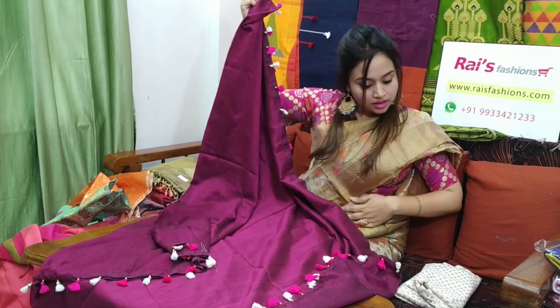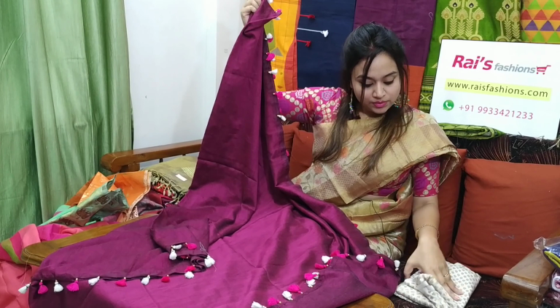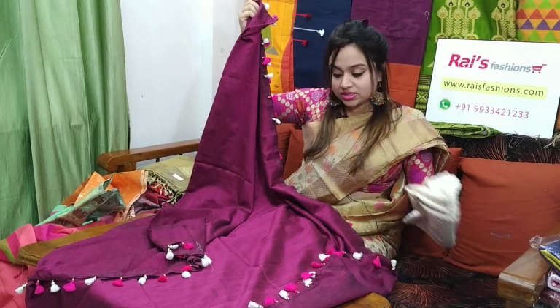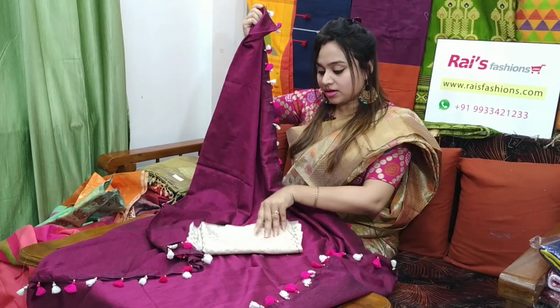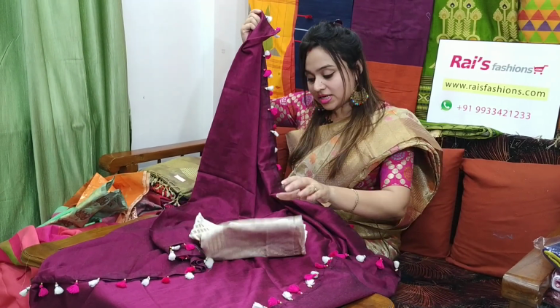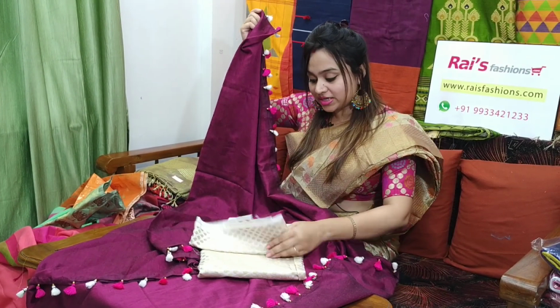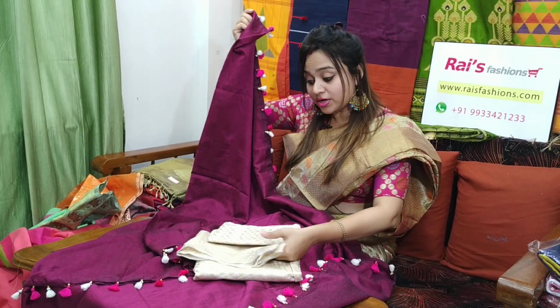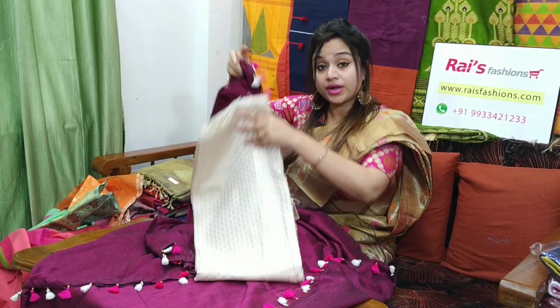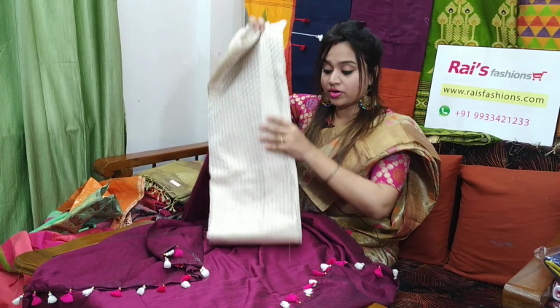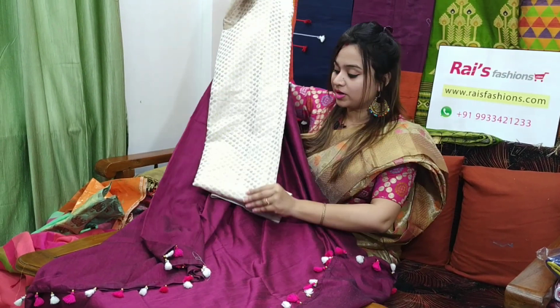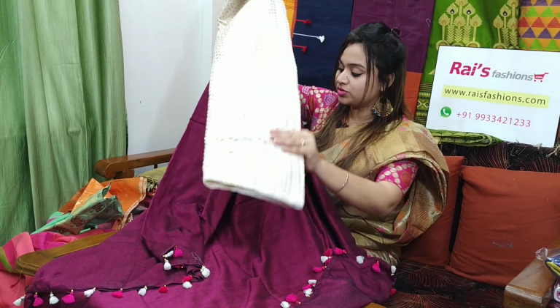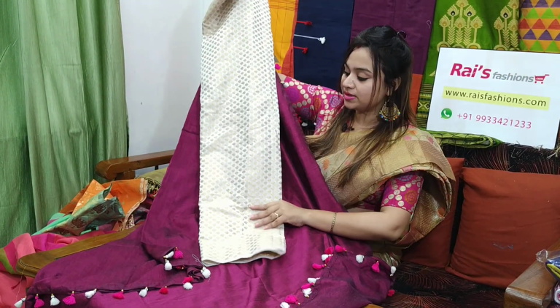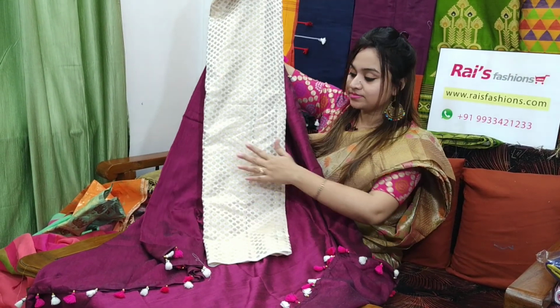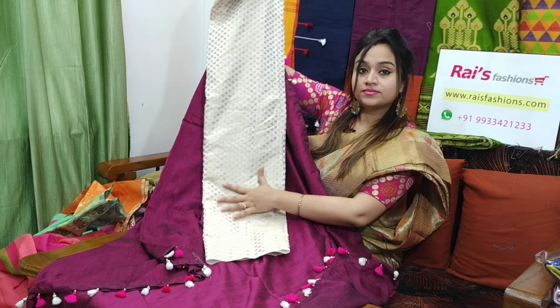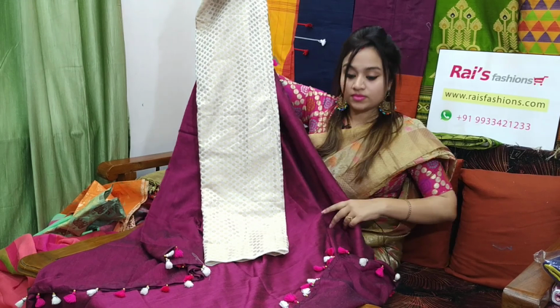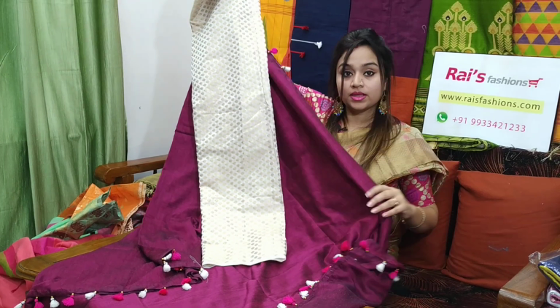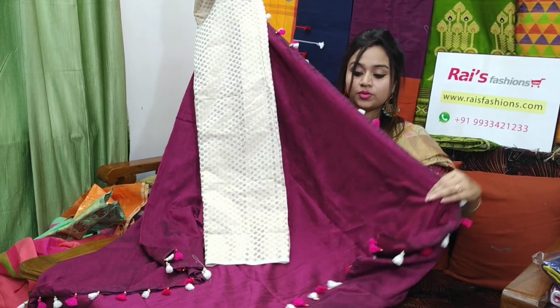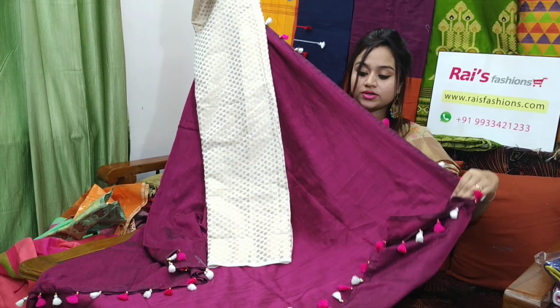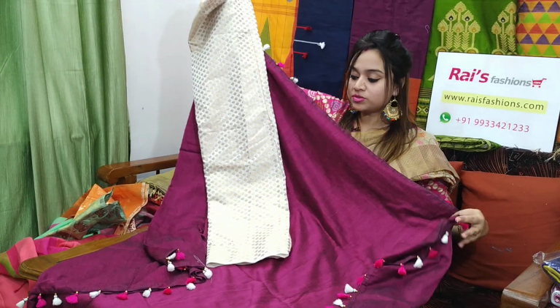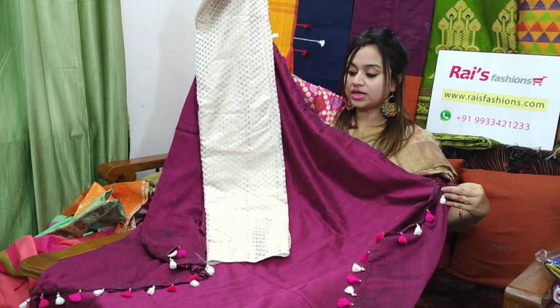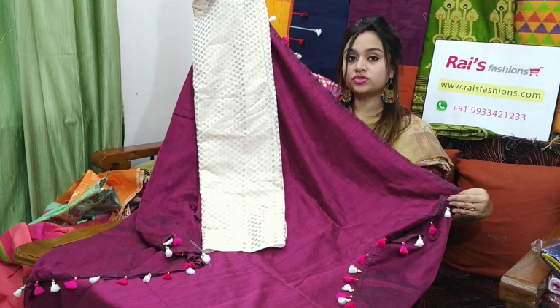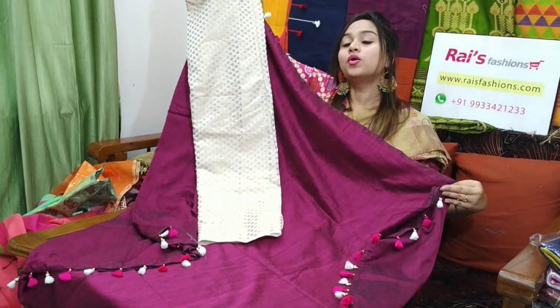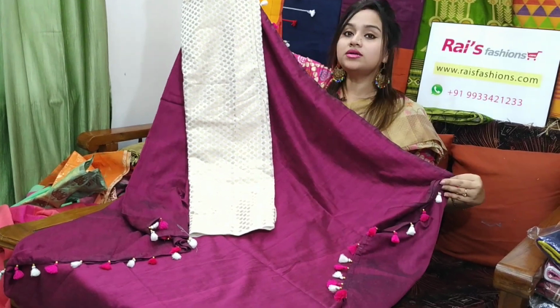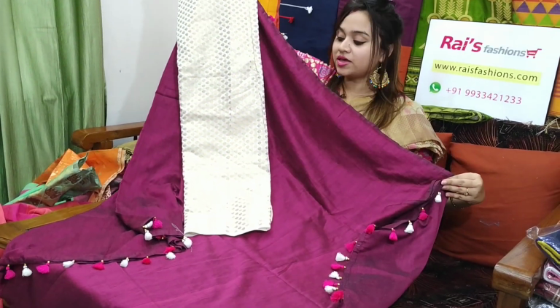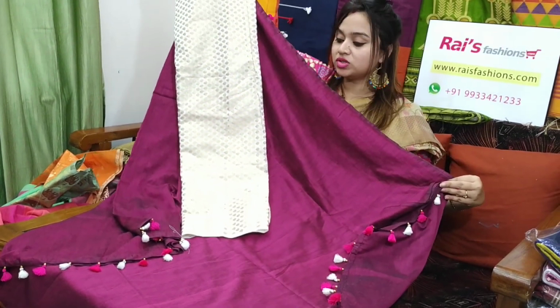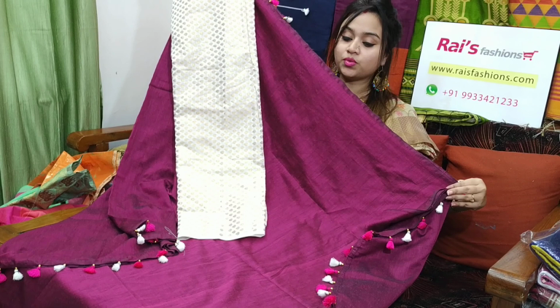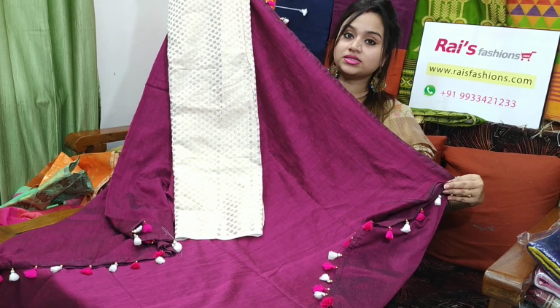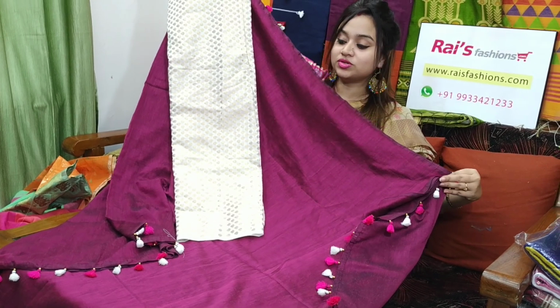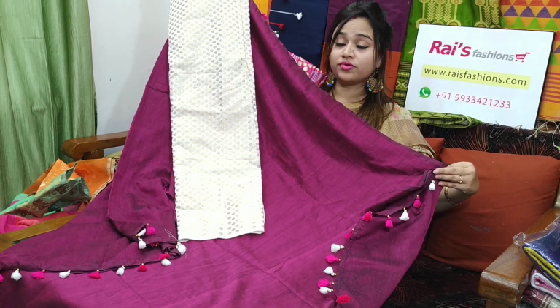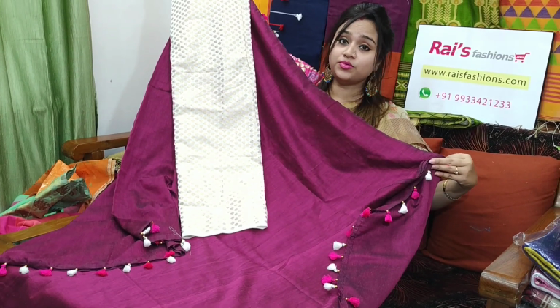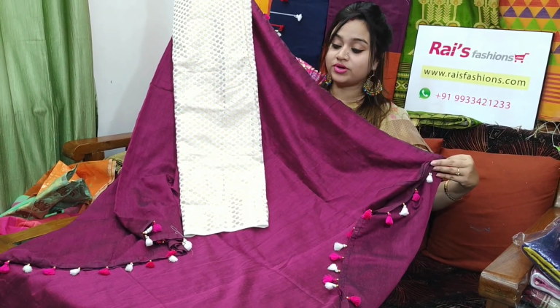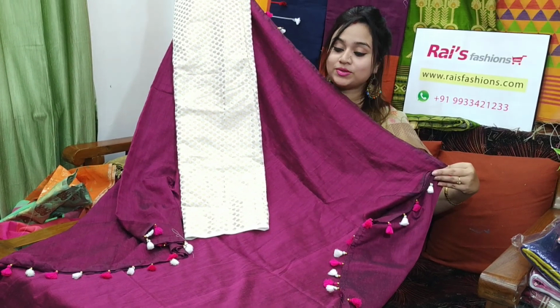I will suggest this silk material, fully brocade work, contrast blouse piece with this sari. With this contrast blouse piece, this sari price will be ₹1,700. Very beautiful, elegant looks.